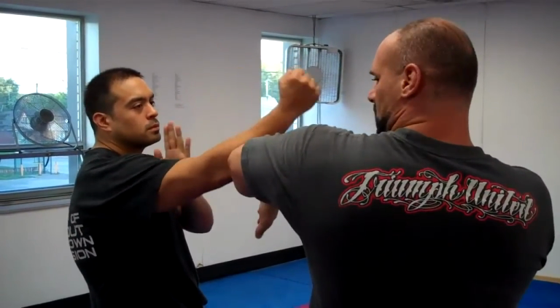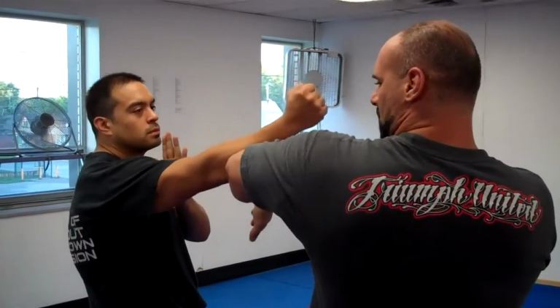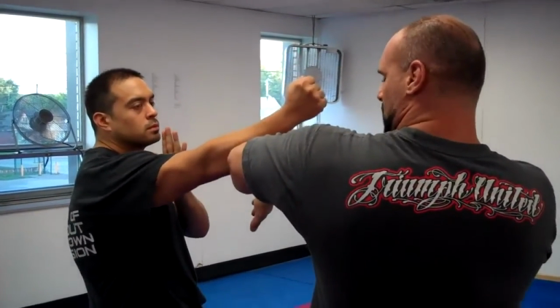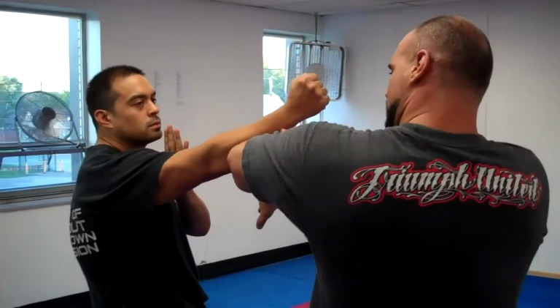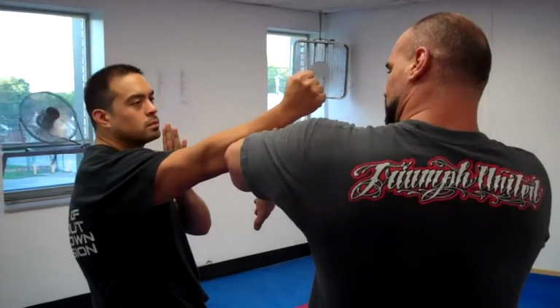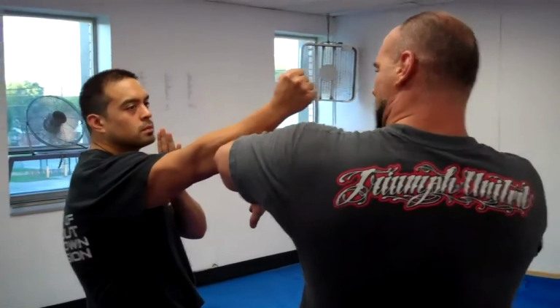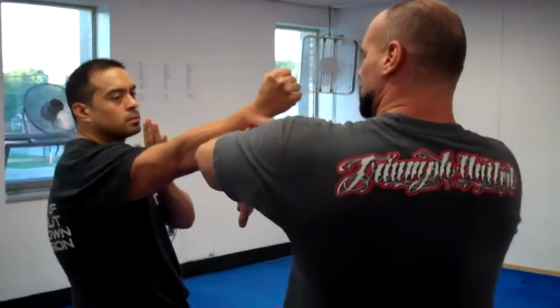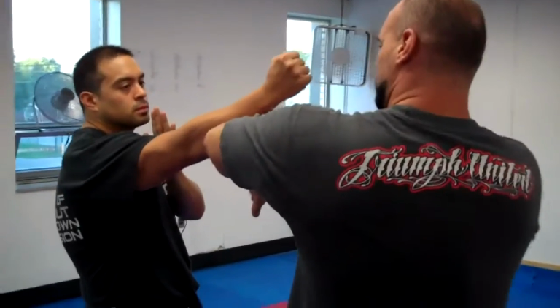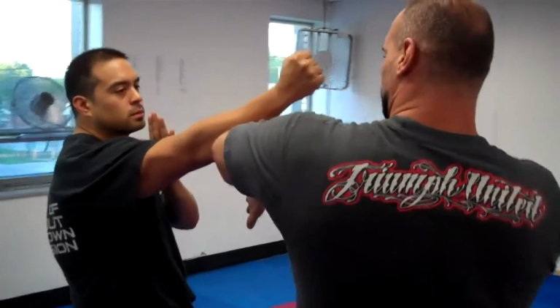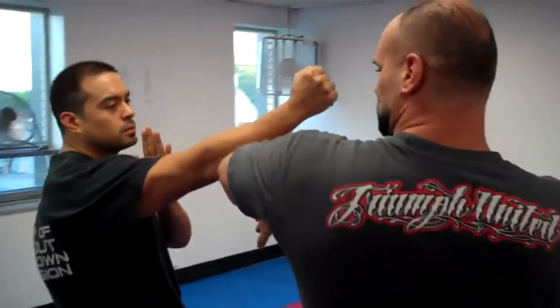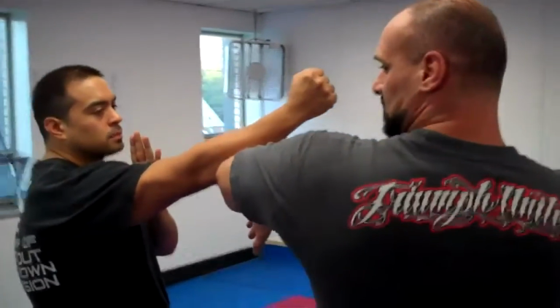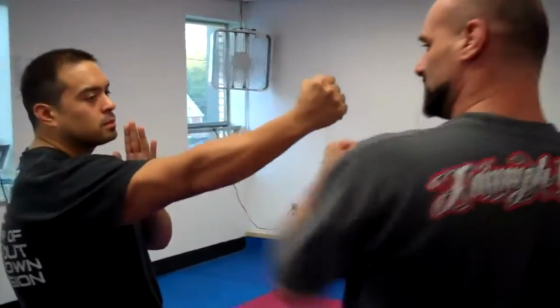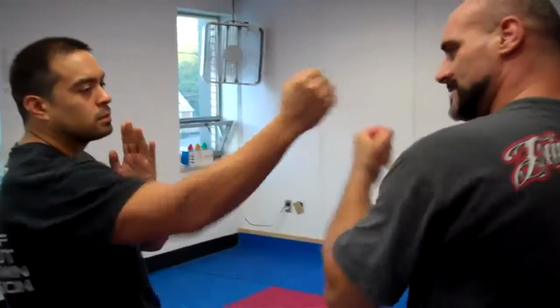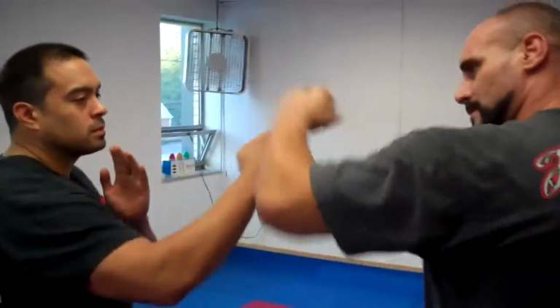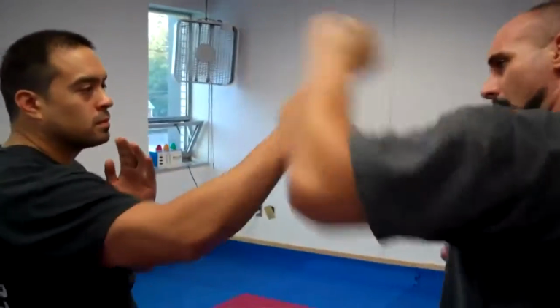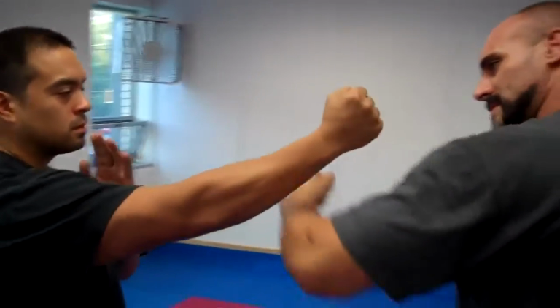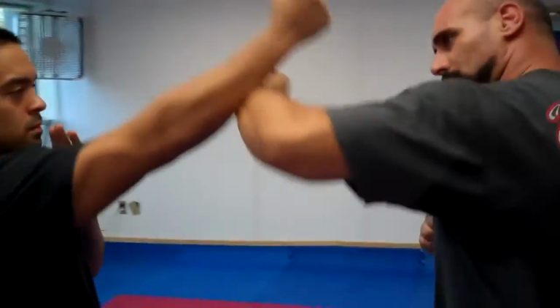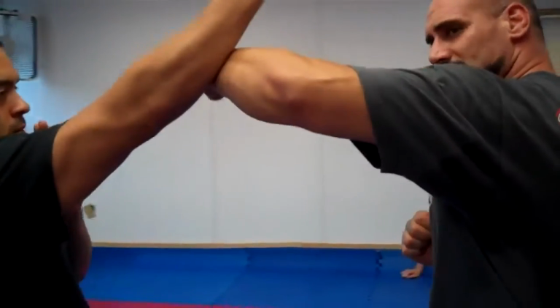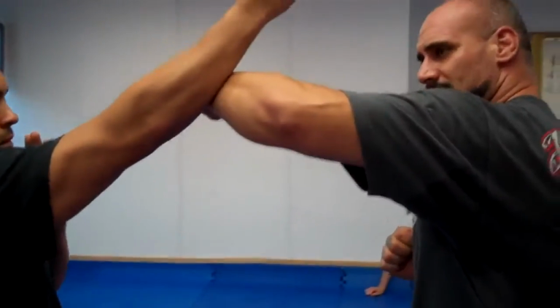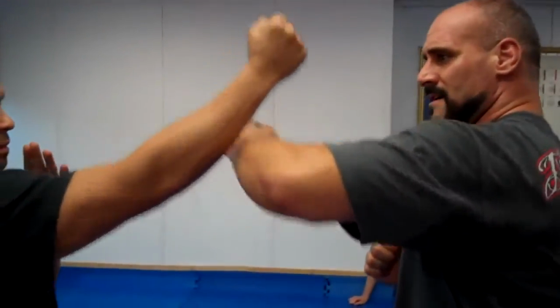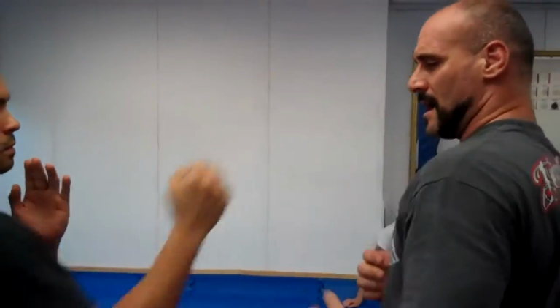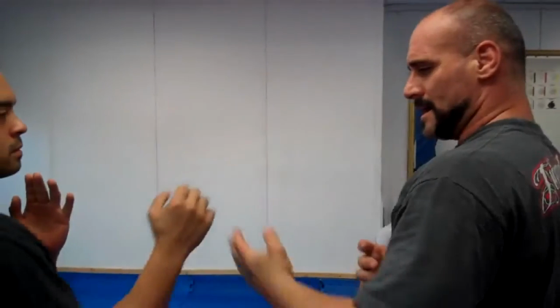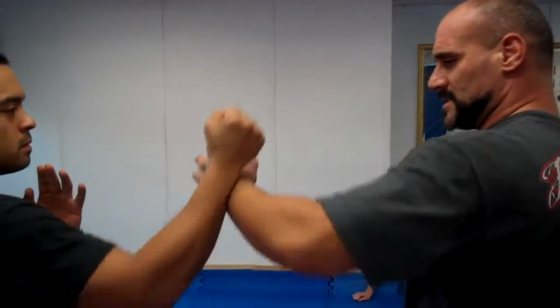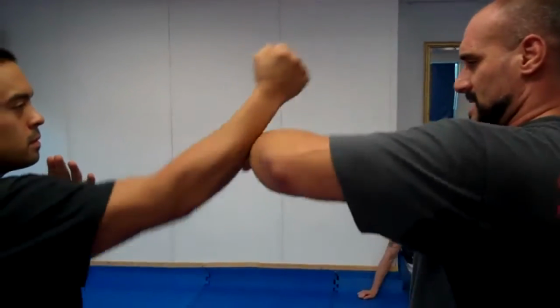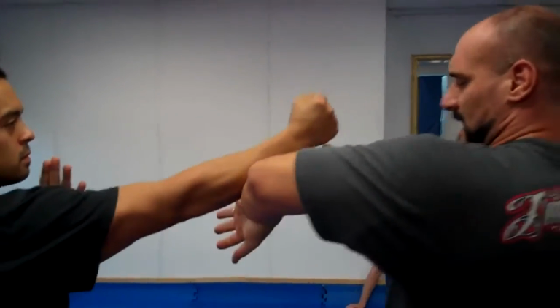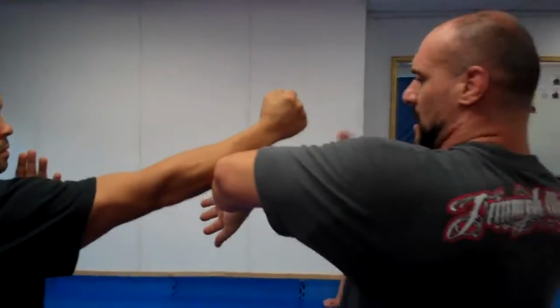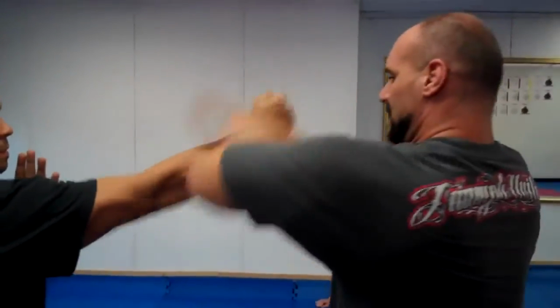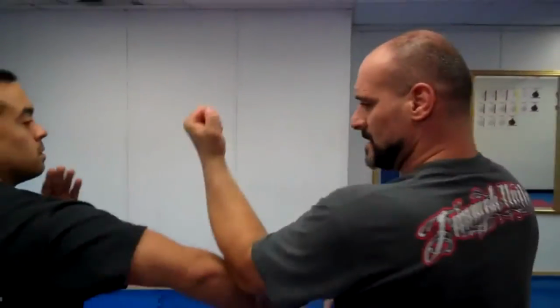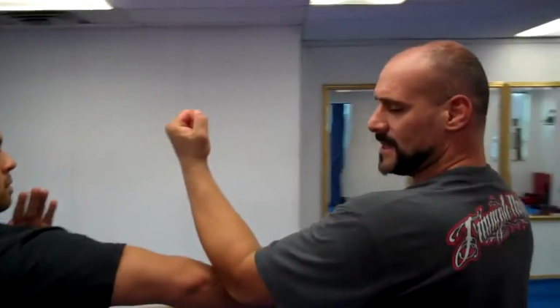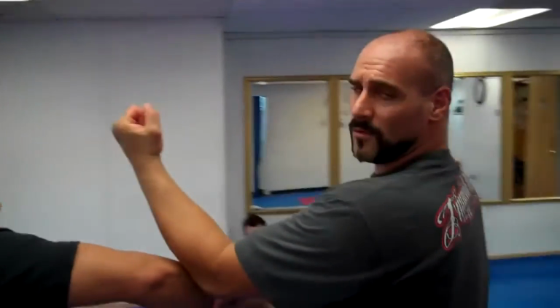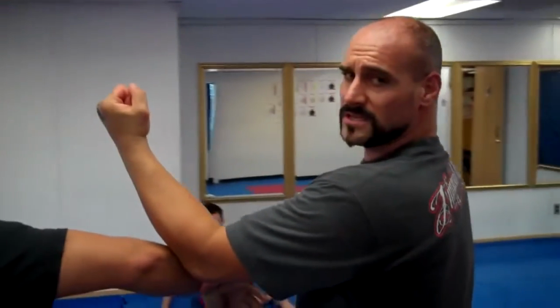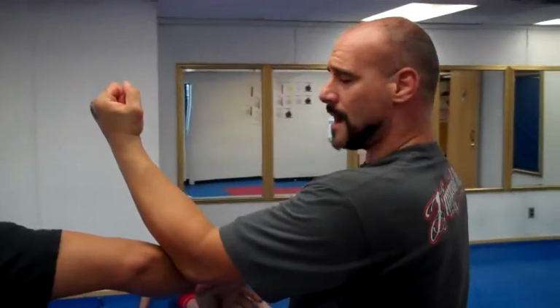But I'm going to automatically react by deflecting. So instead of doing blocks — I don't block stuff — I just try to deflect it off, and then come over the top.